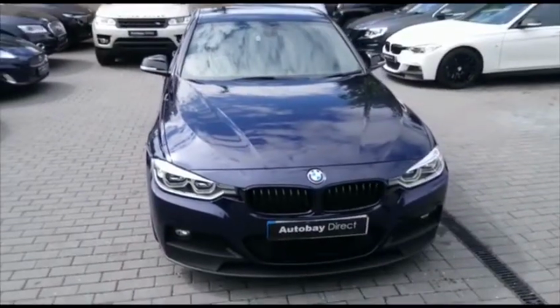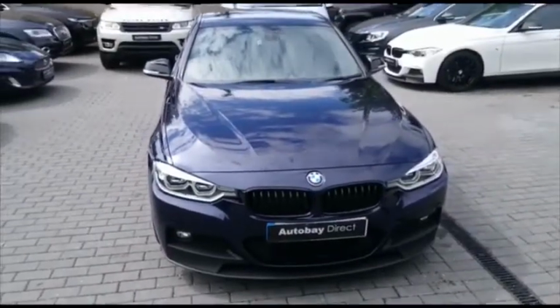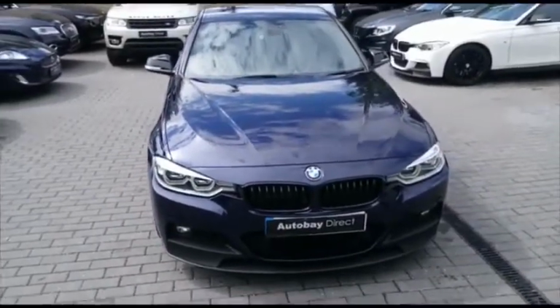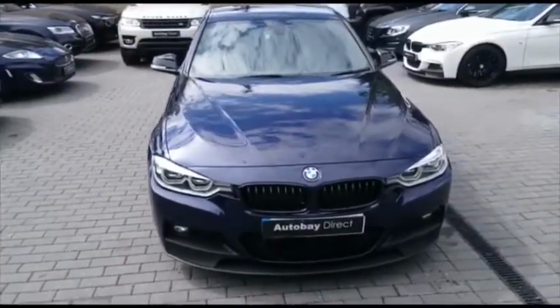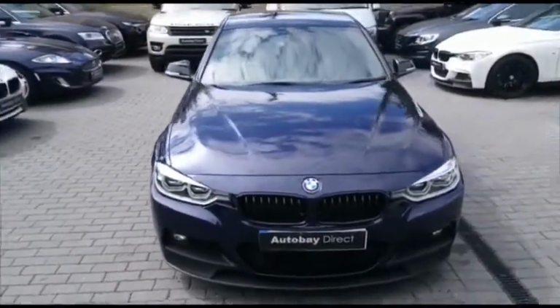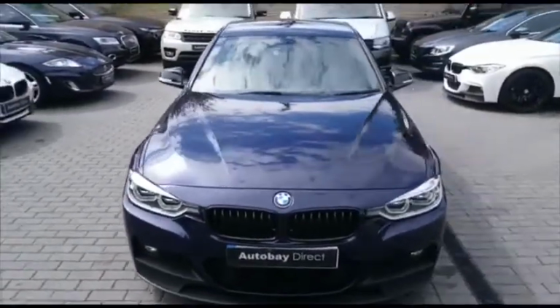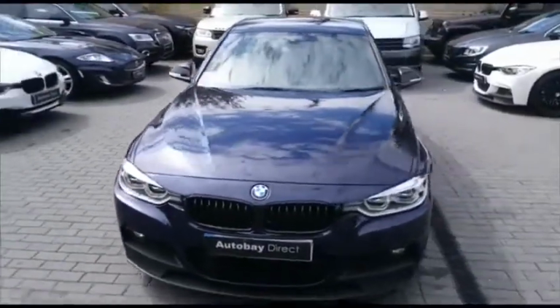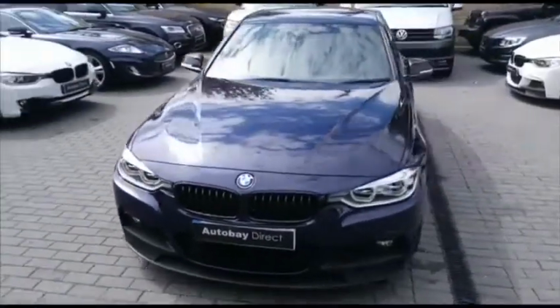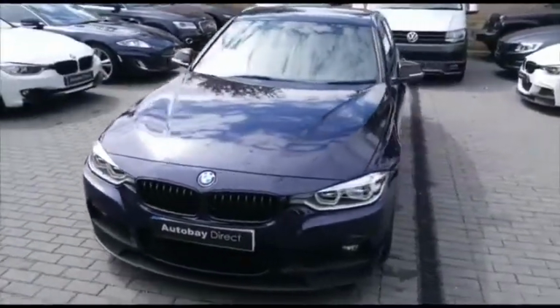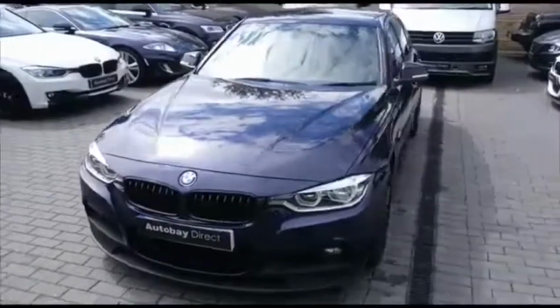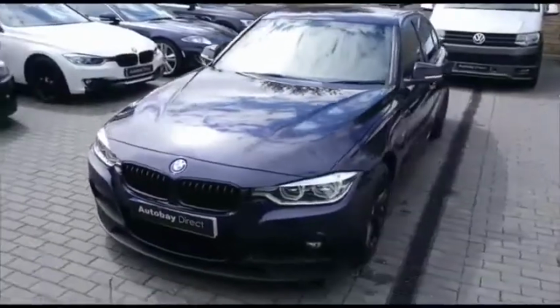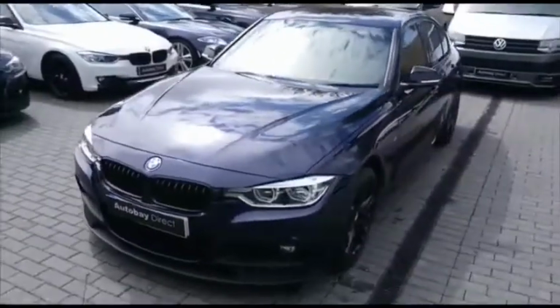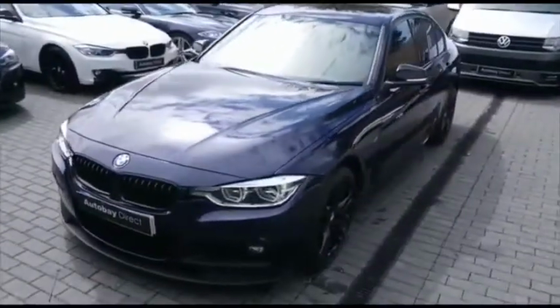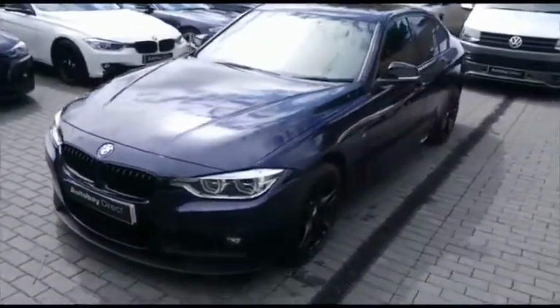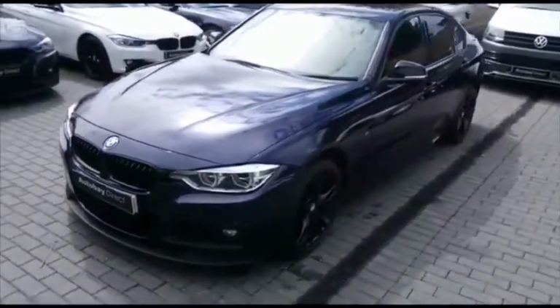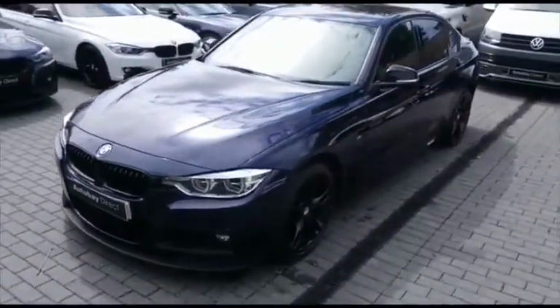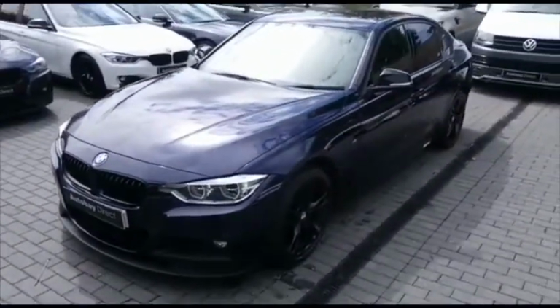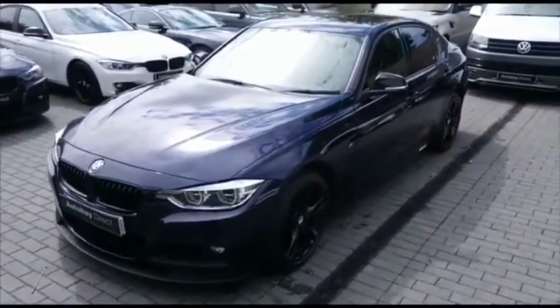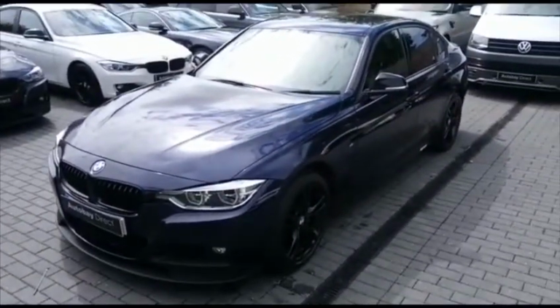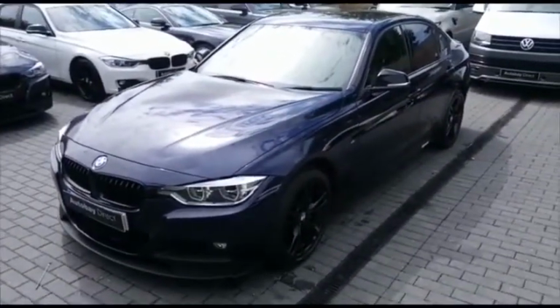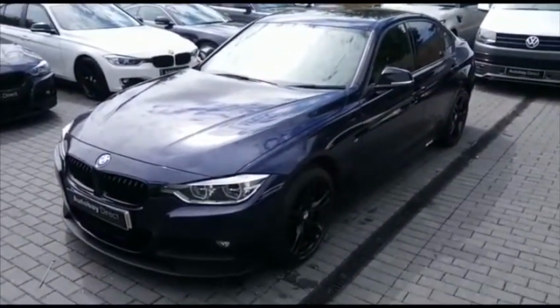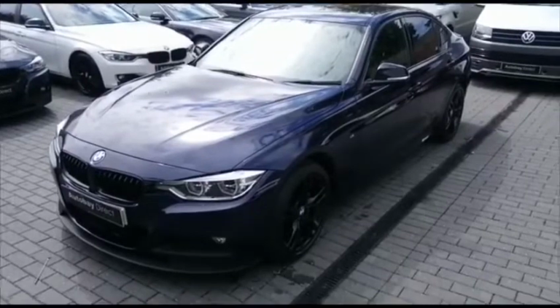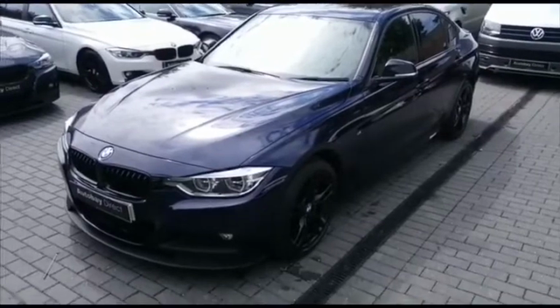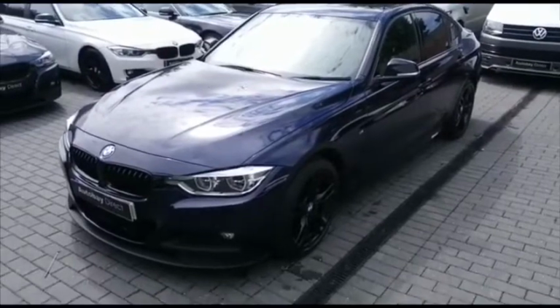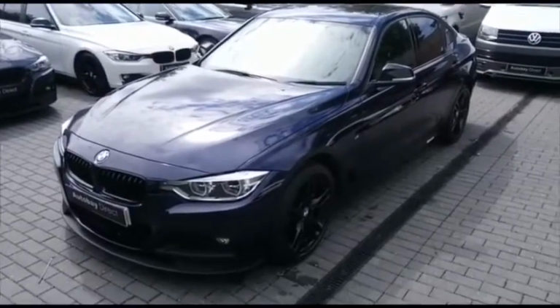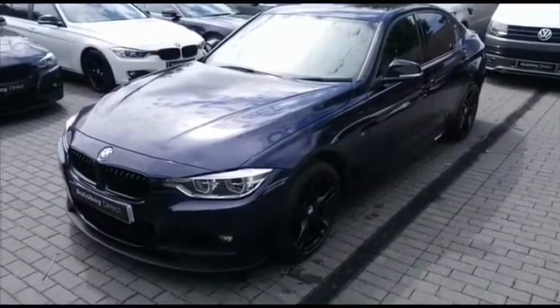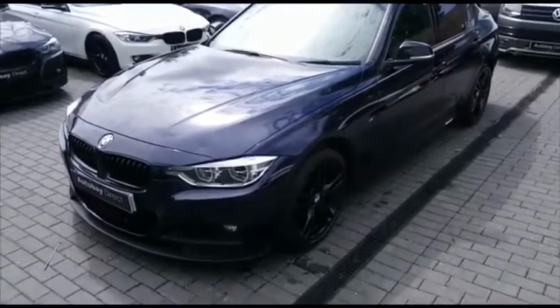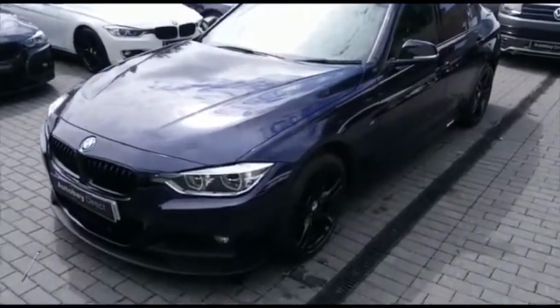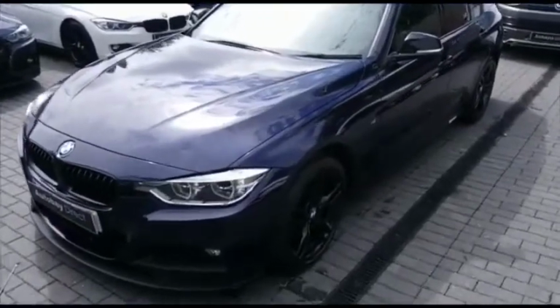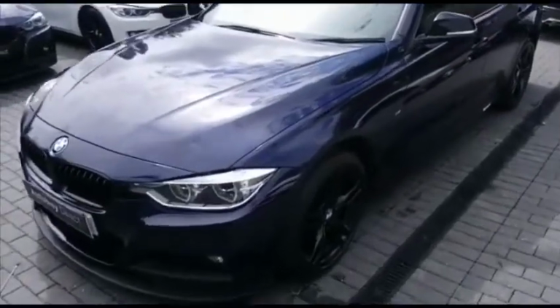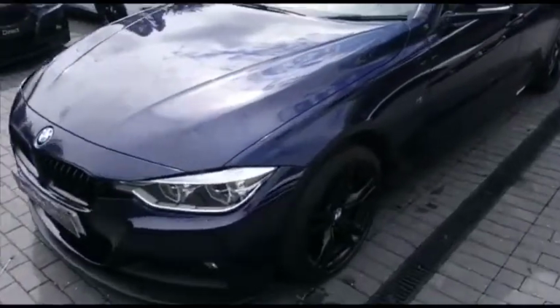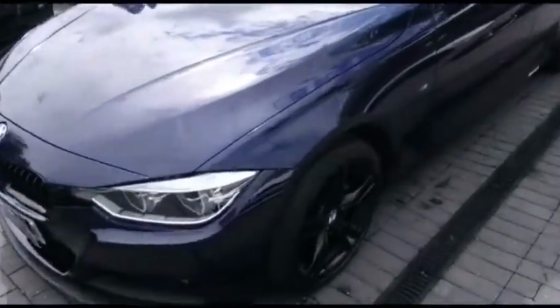It's a 2016 model and it's covered just 55,000 miles from brand new. It has a full service history and has clearly been very well kept by its previous owner.